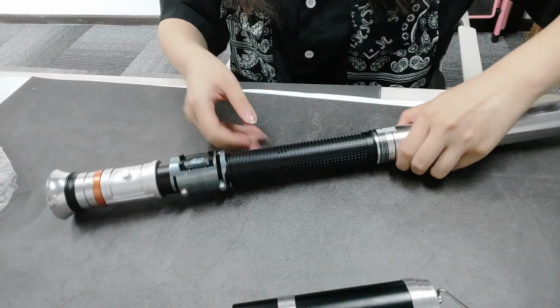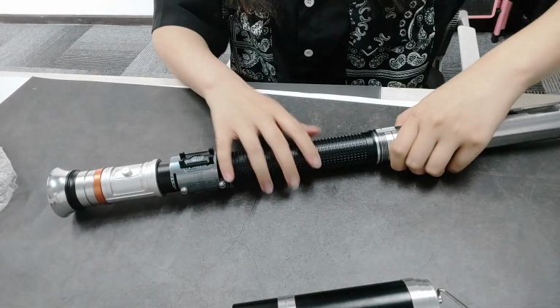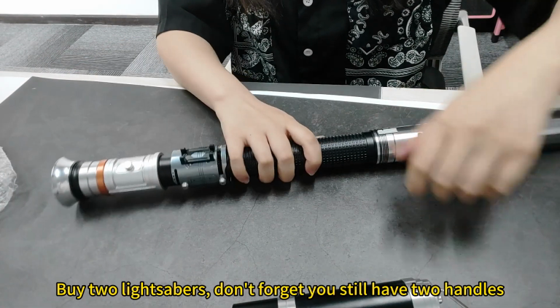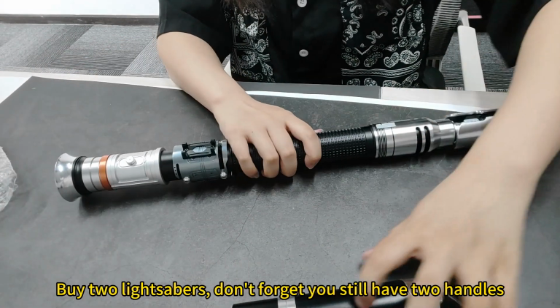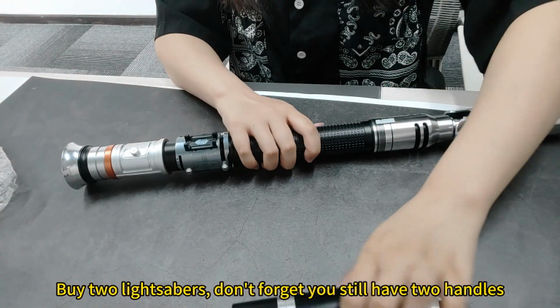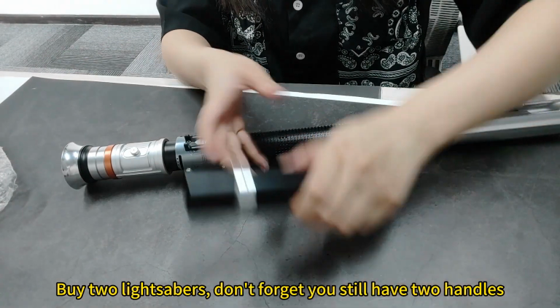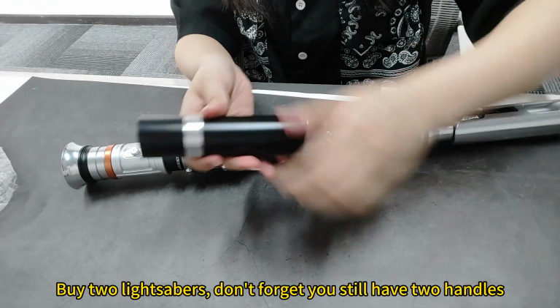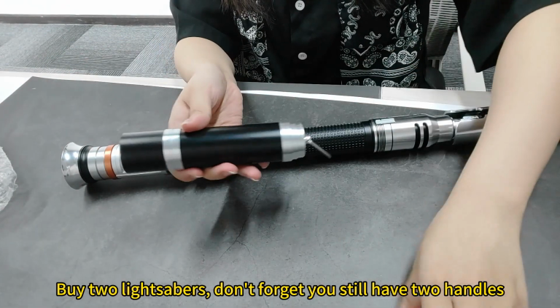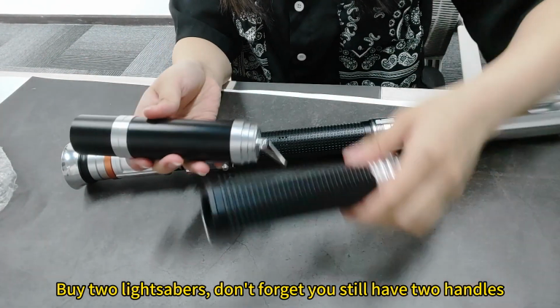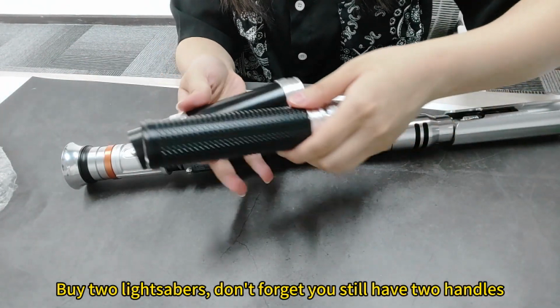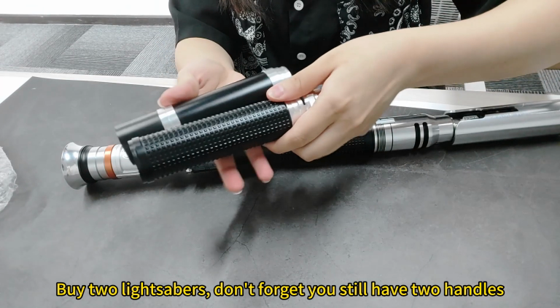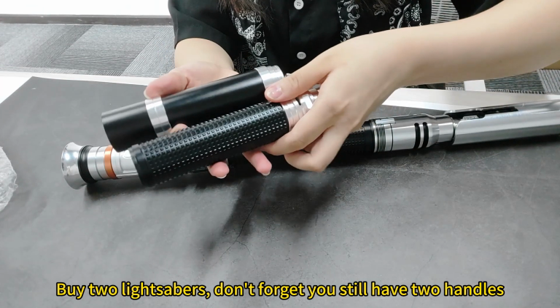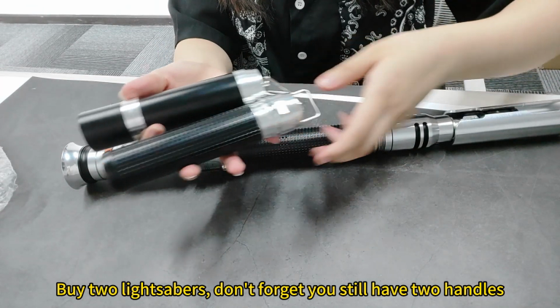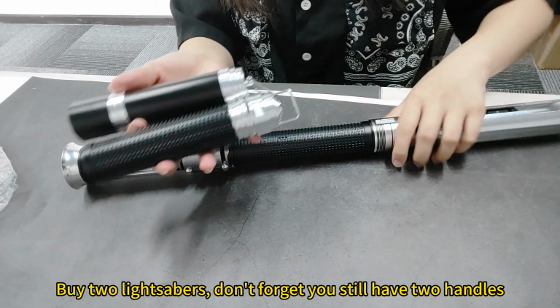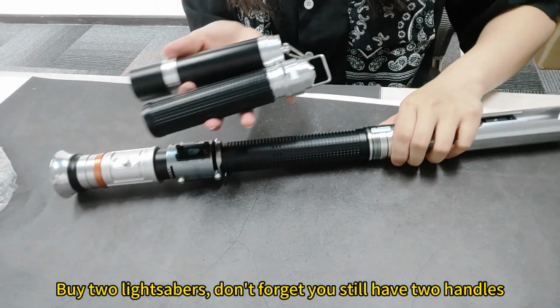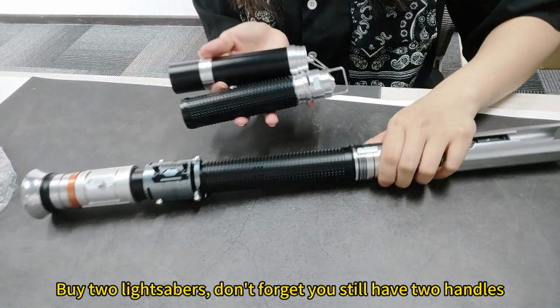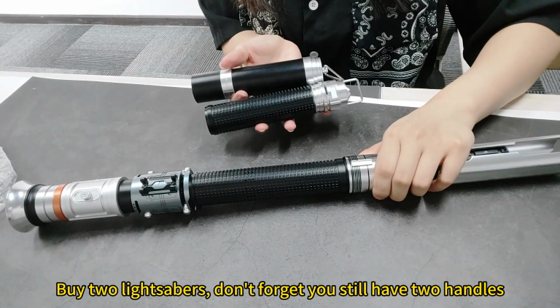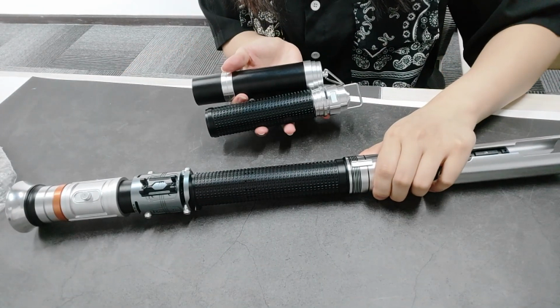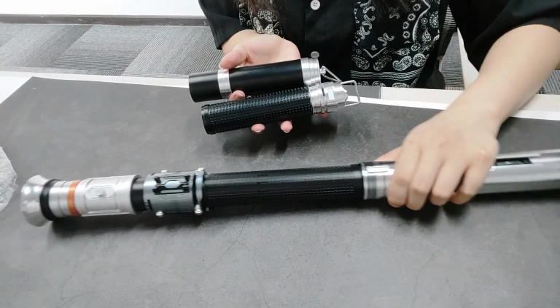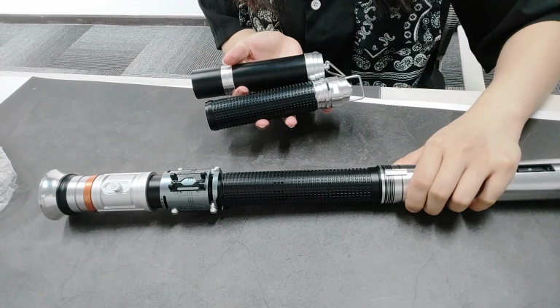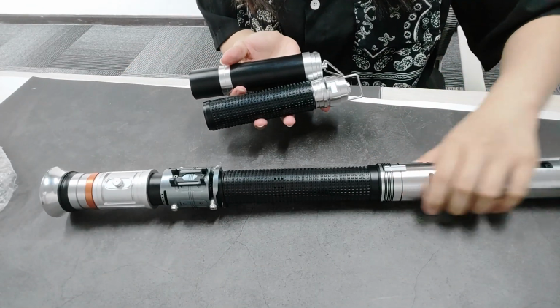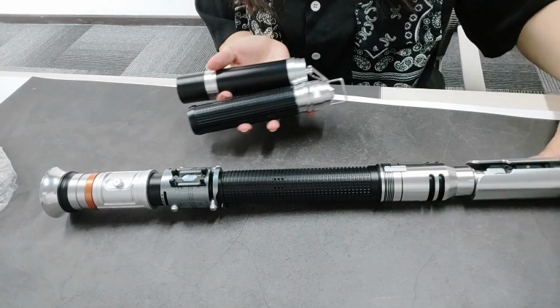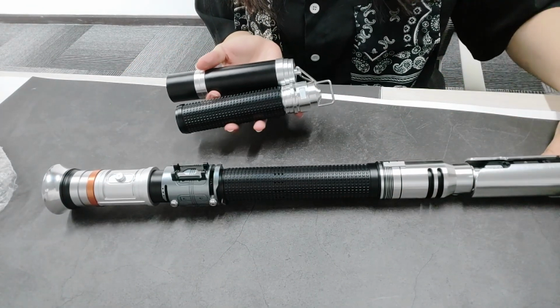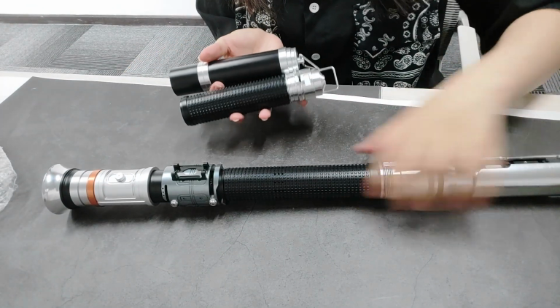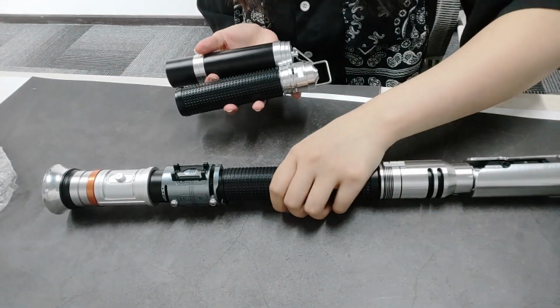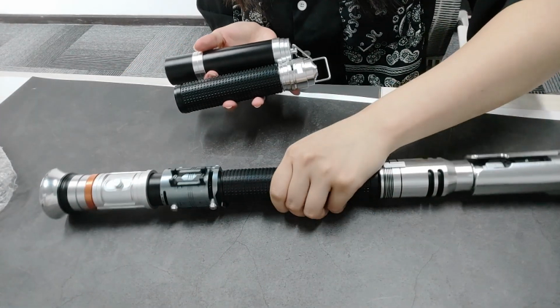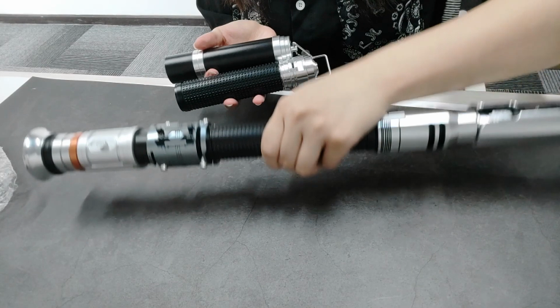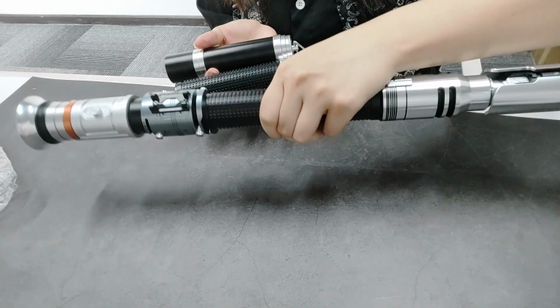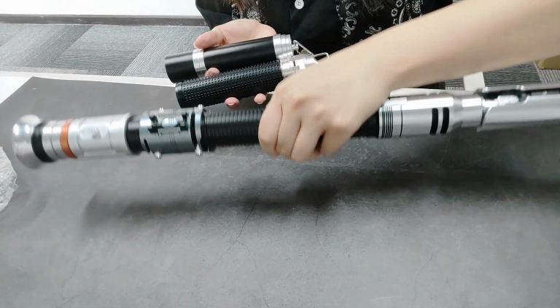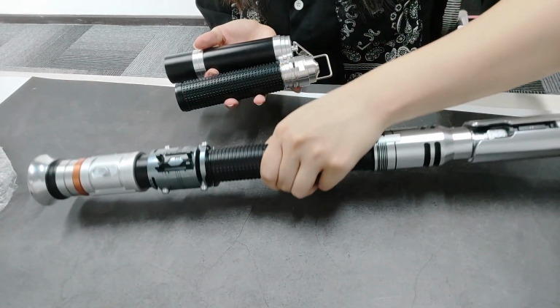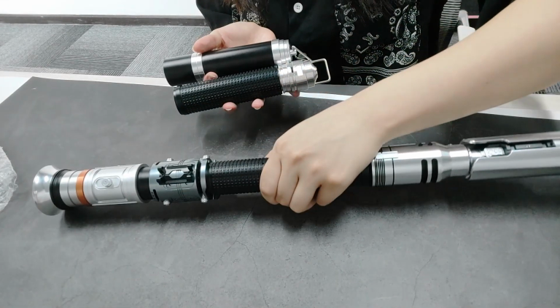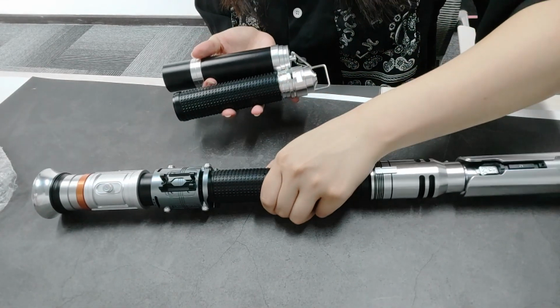Buy two light sabers — don't forget you still have two handles.